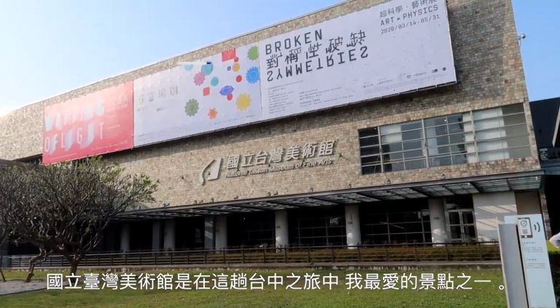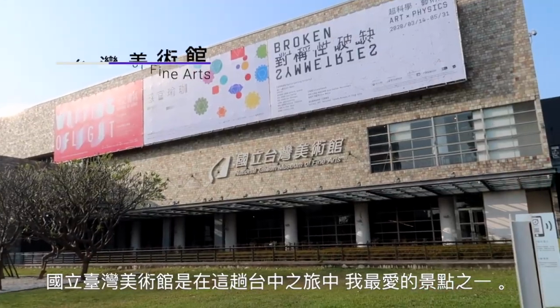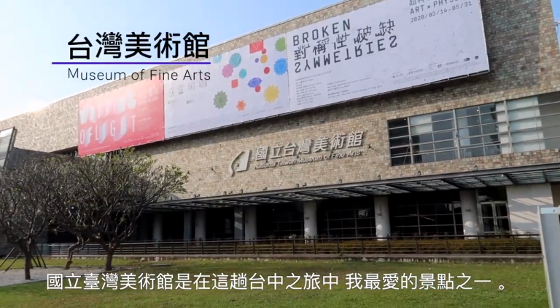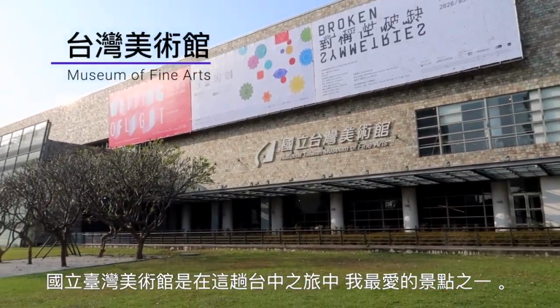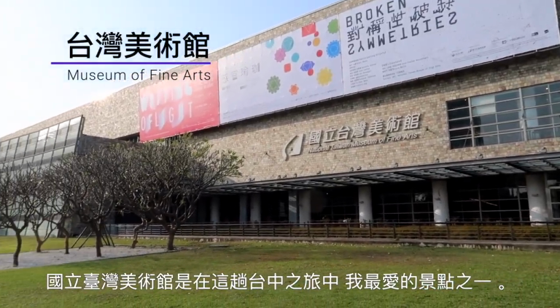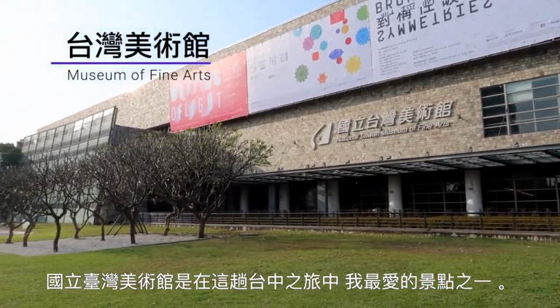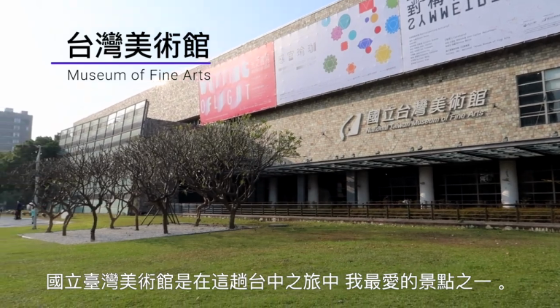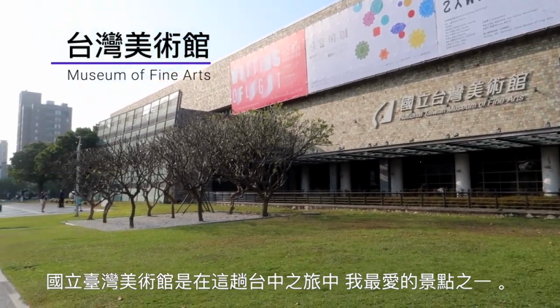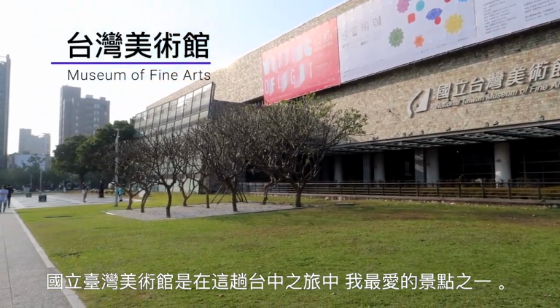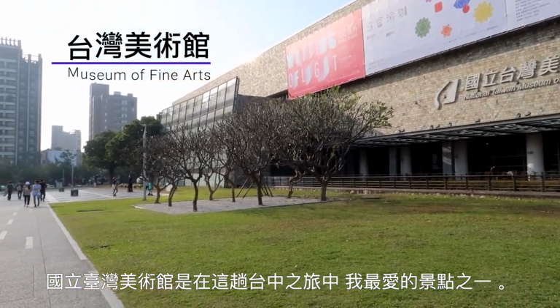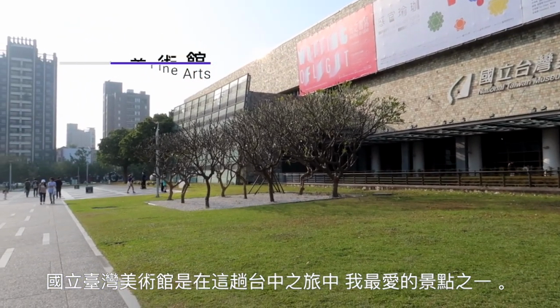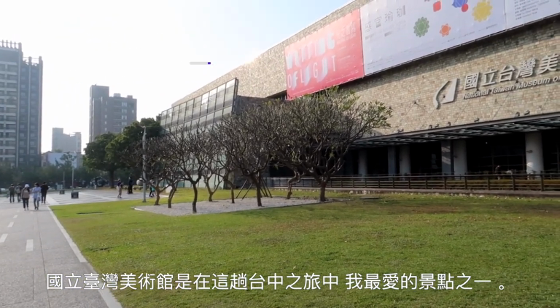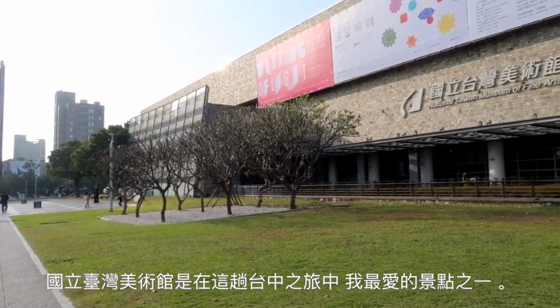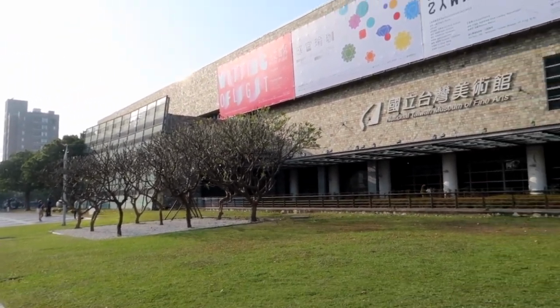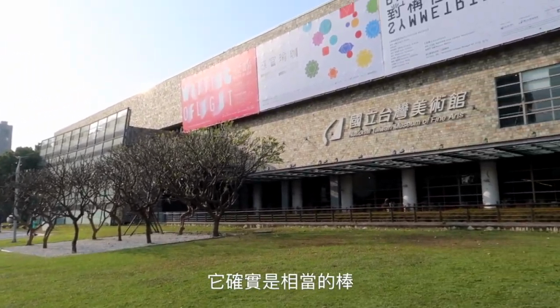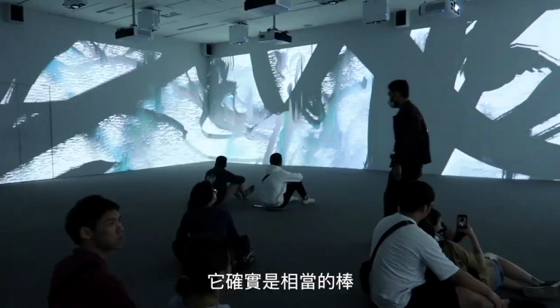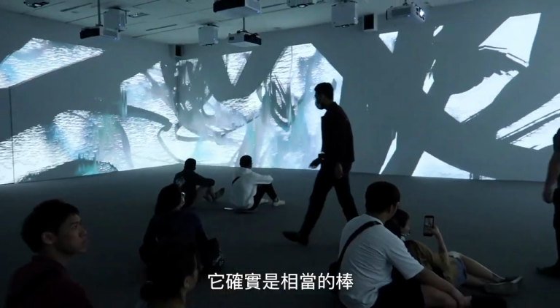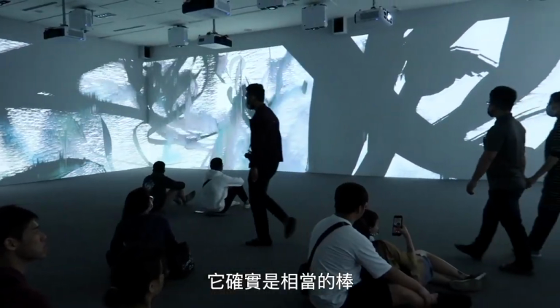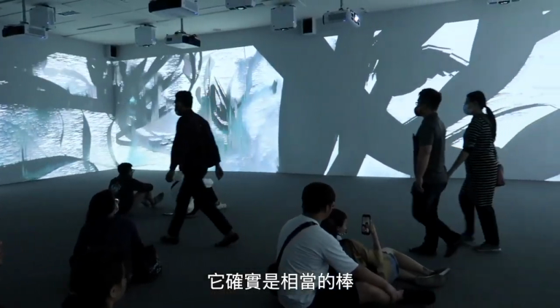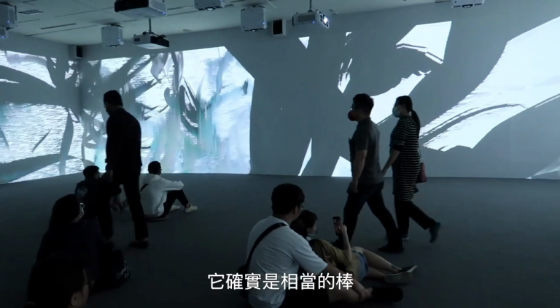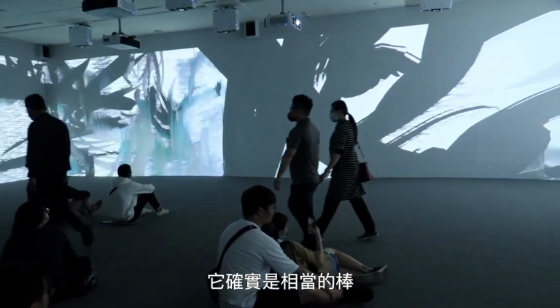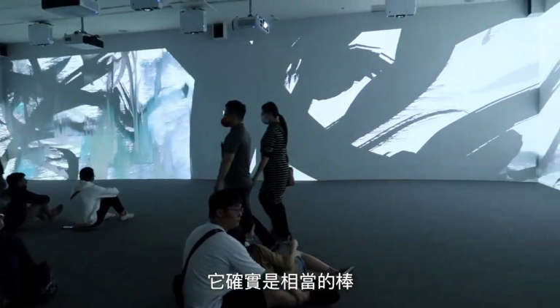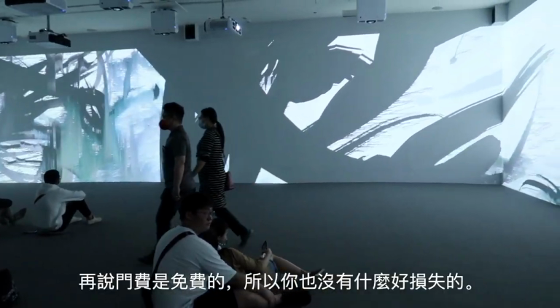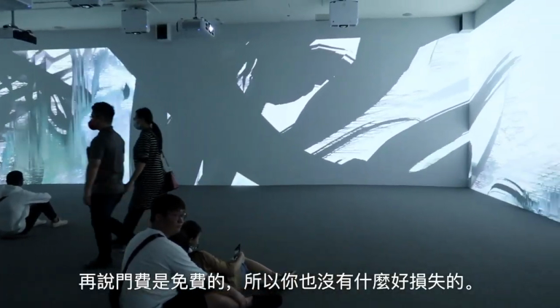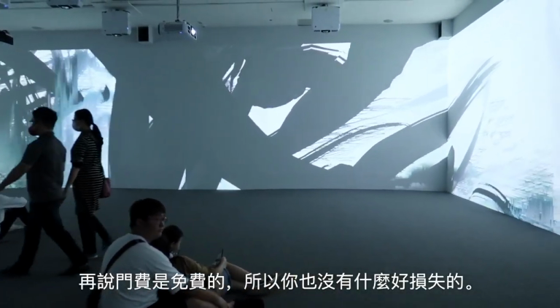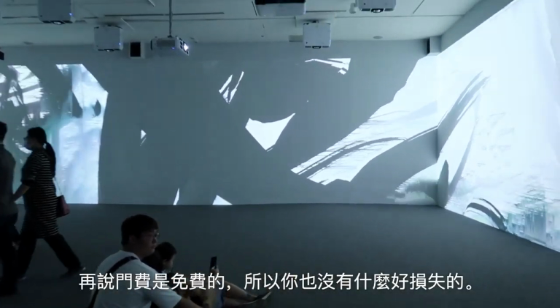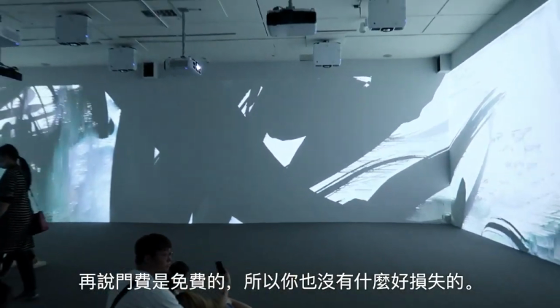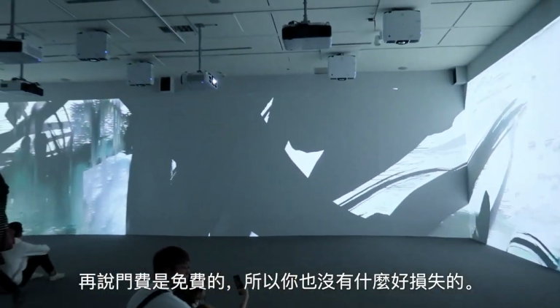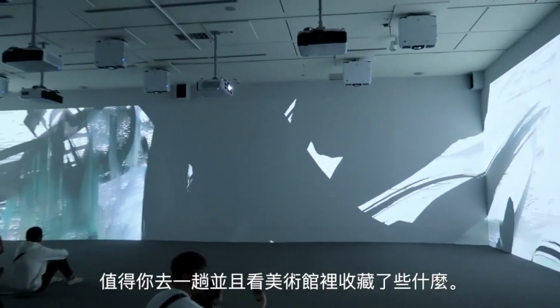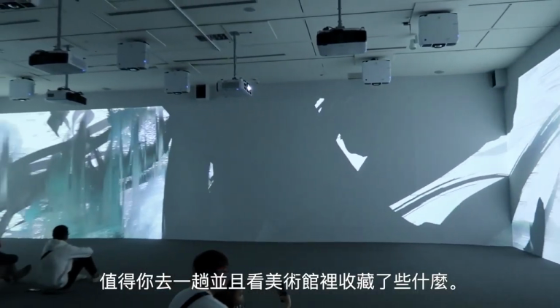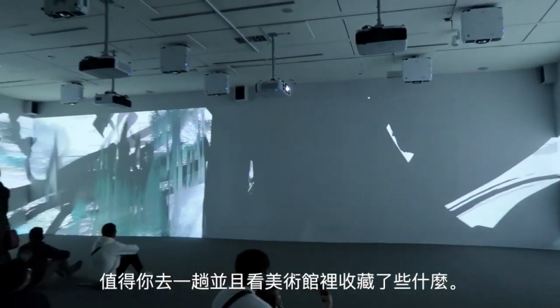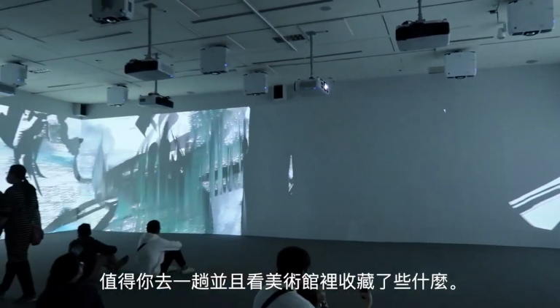One of my all-time favorite spots in Taichung would be the National Museum of Fine Arts, and it really was surprisingly good. Admission is free, so there's nothing to lose. Go check it out and see what they have.